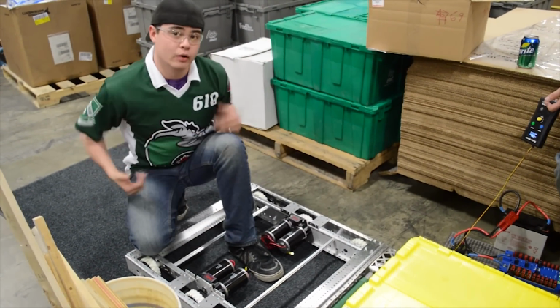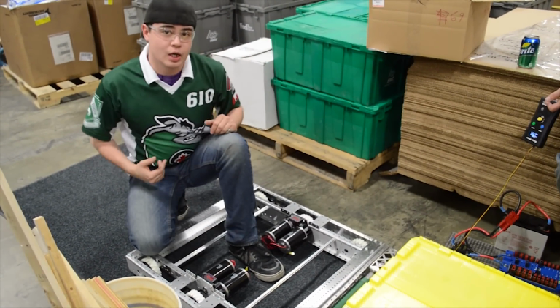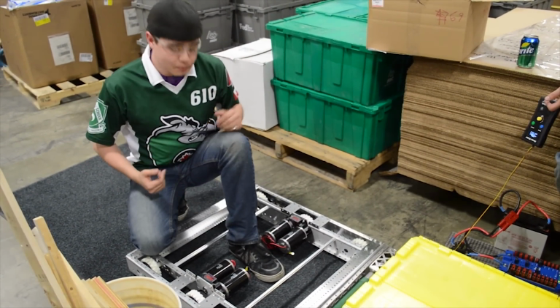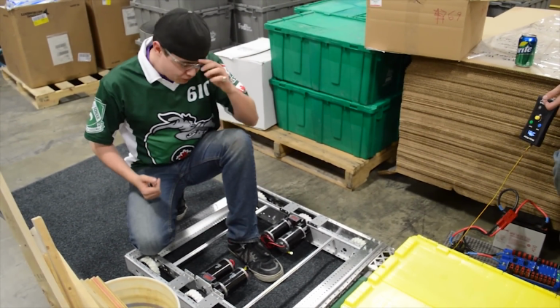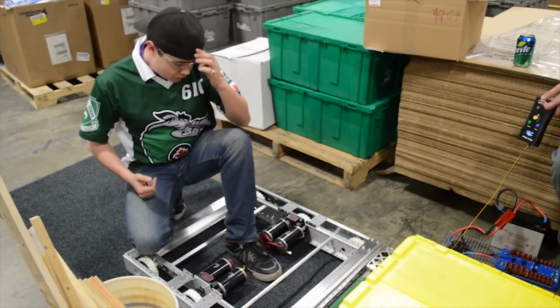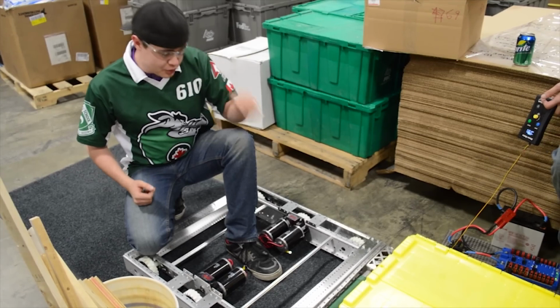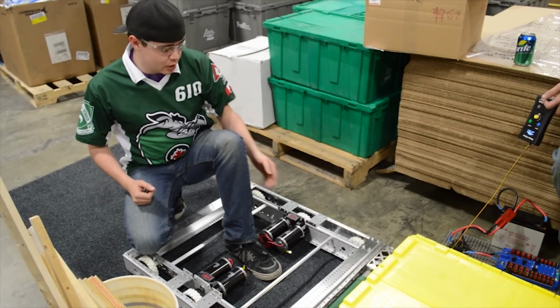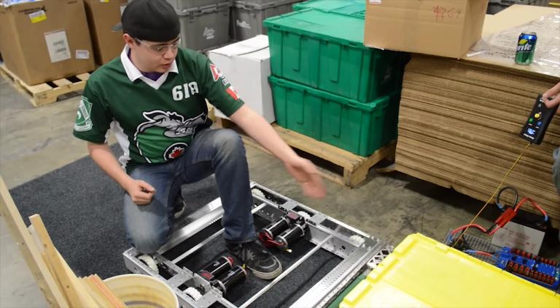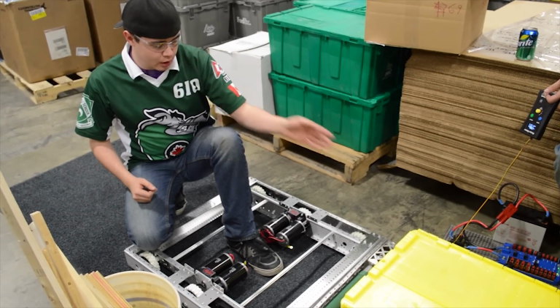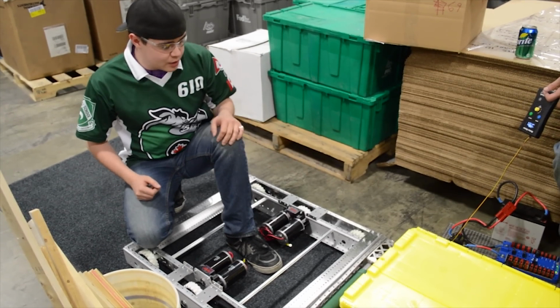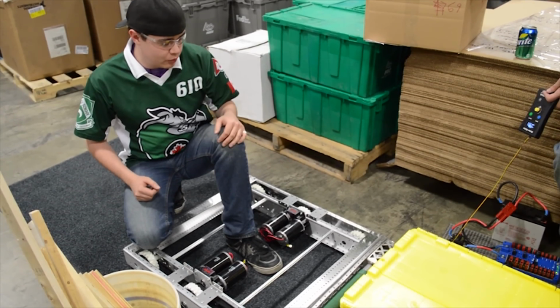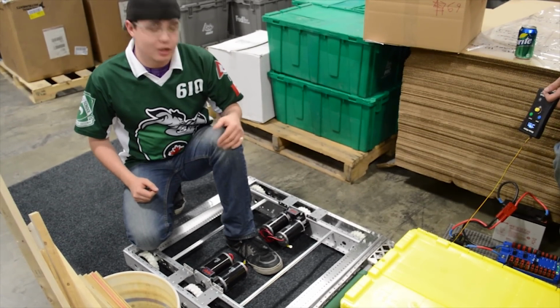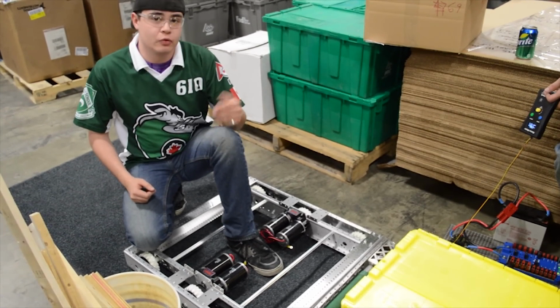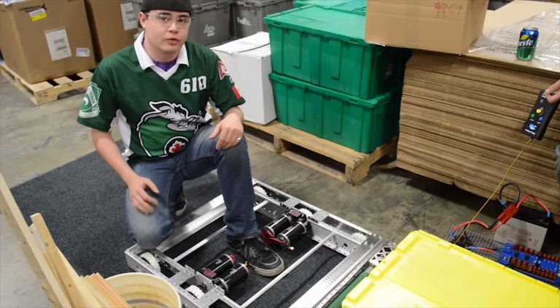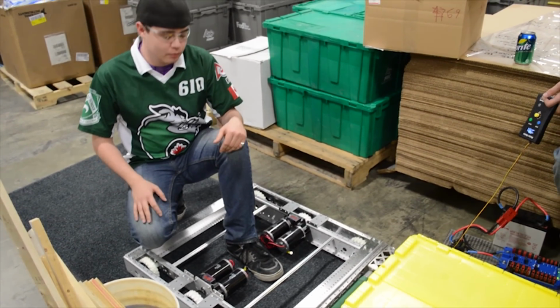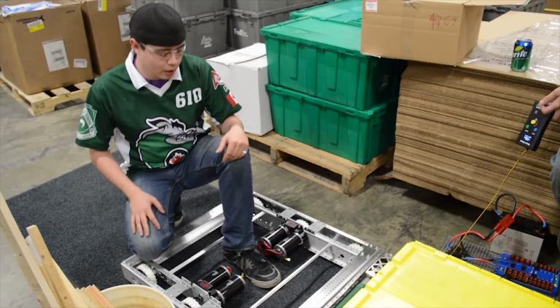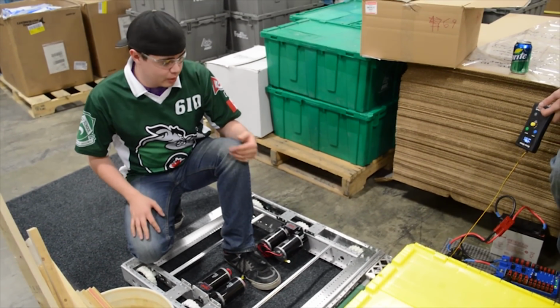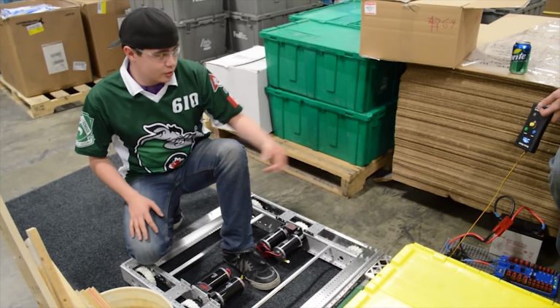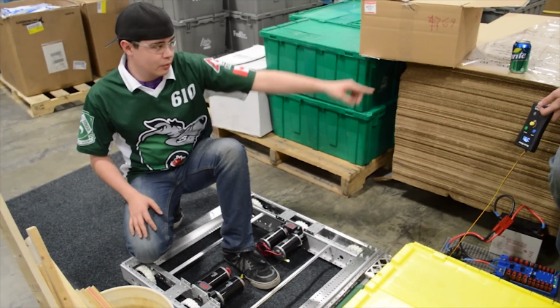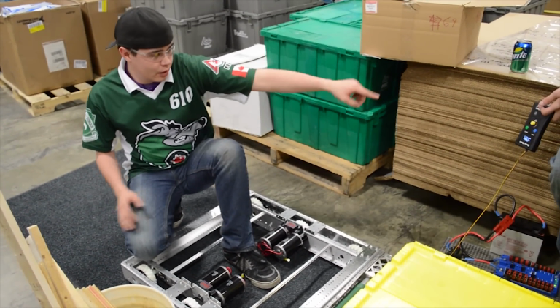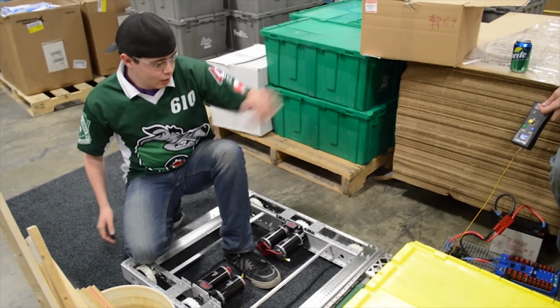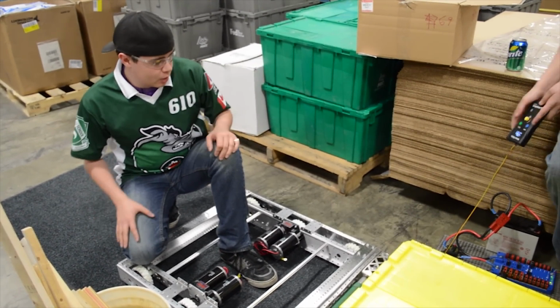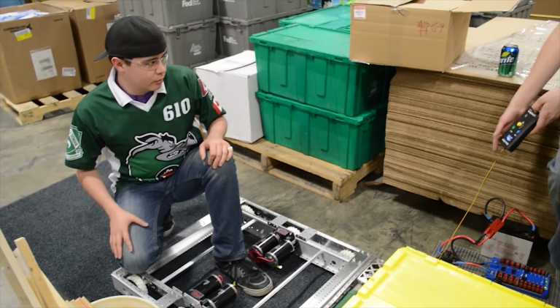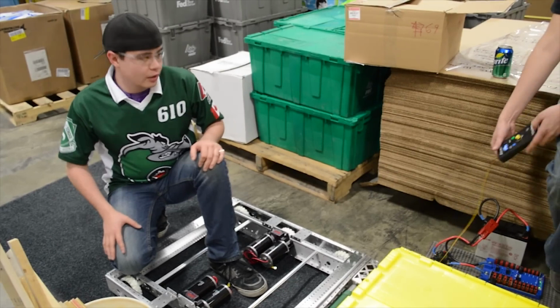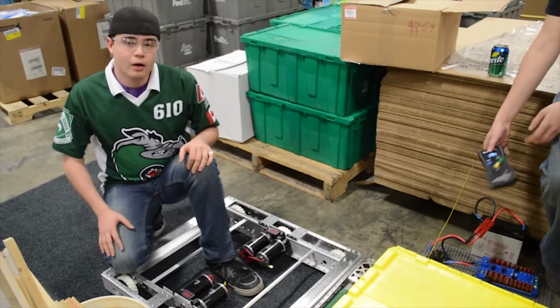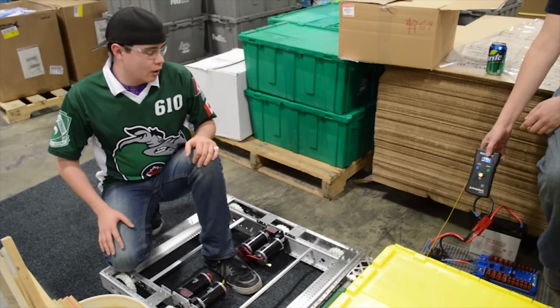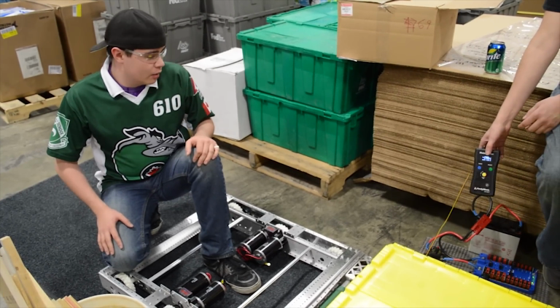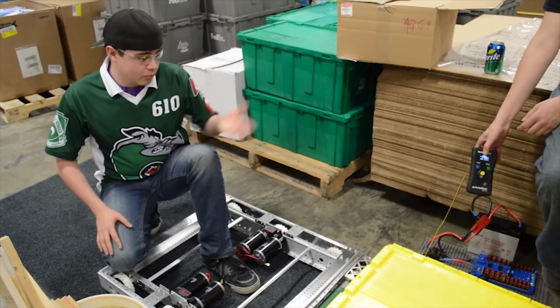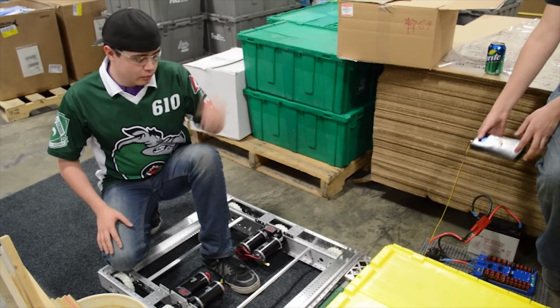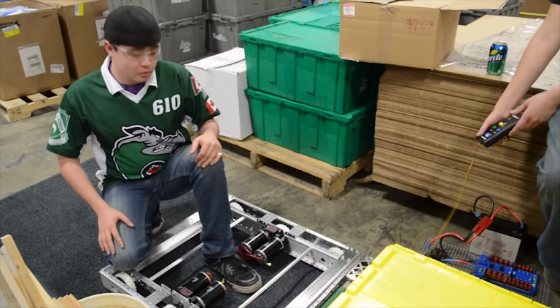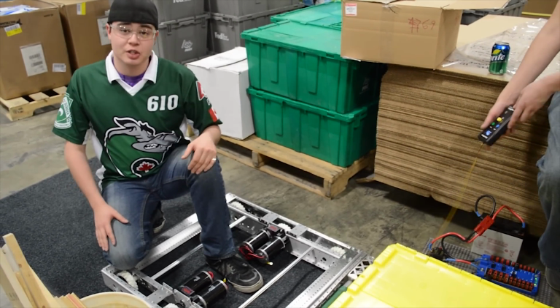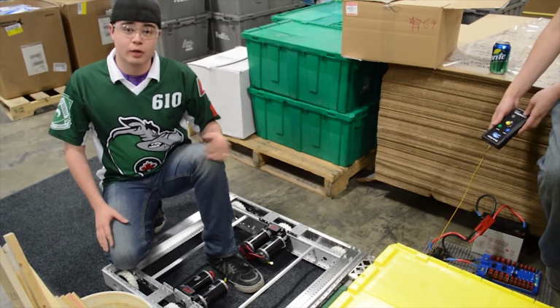What we did is we took an intake from the Cybertooth Robotics team, basically hooked it up with our motor here, and we're just going to see if it works.